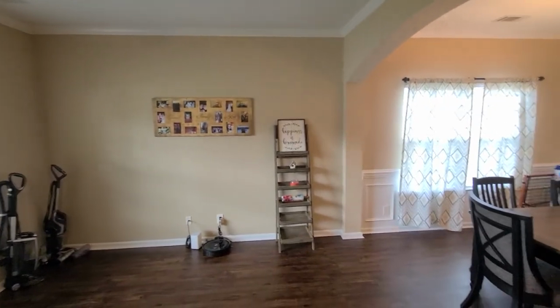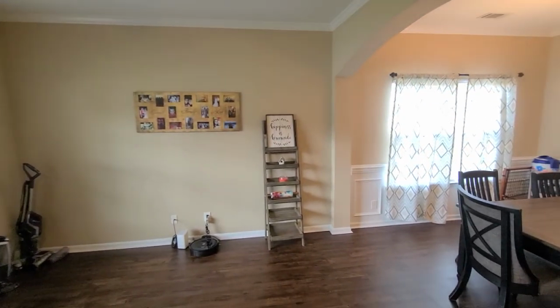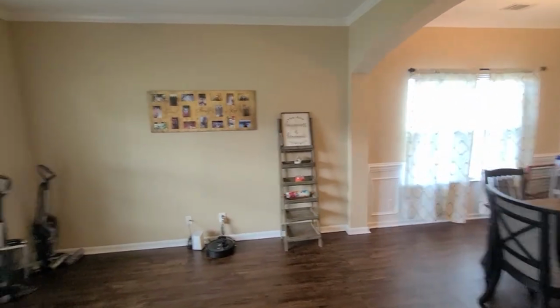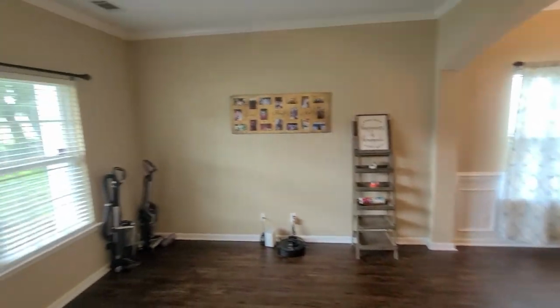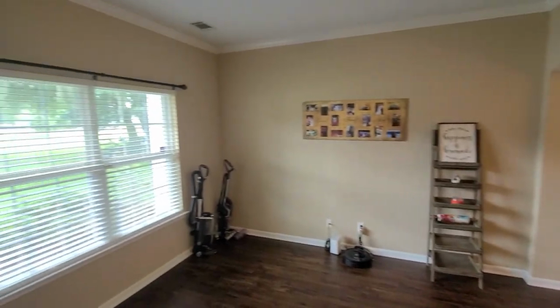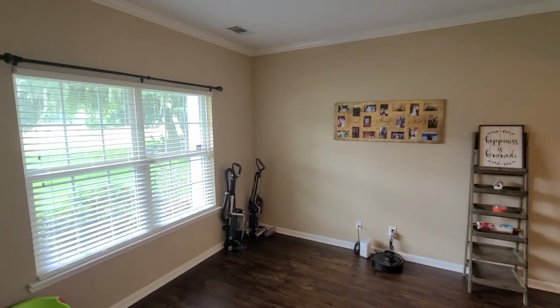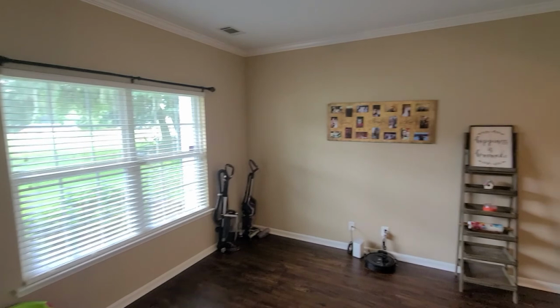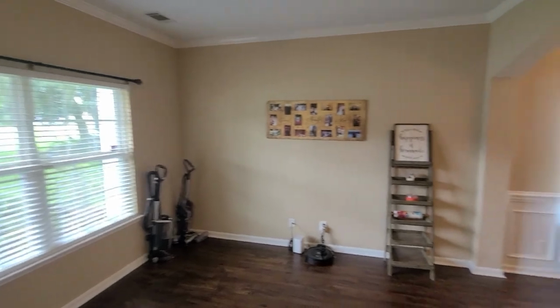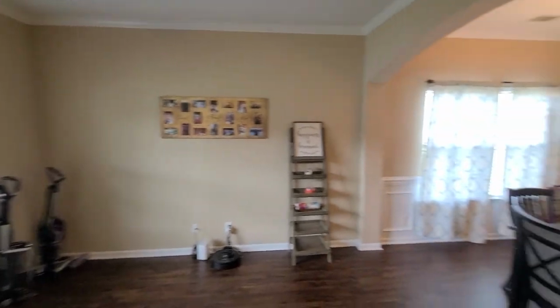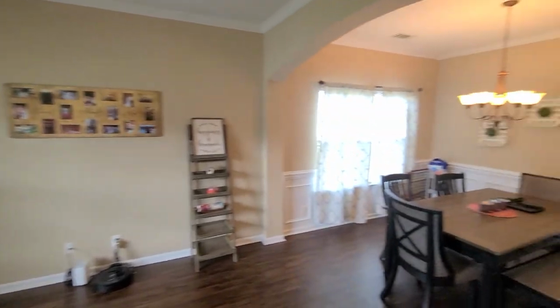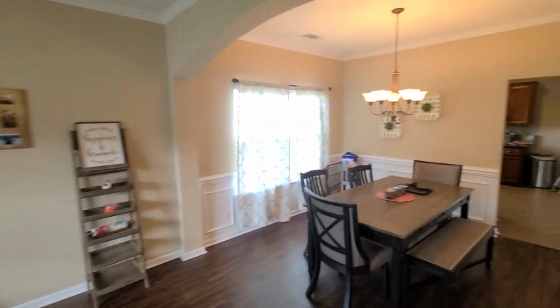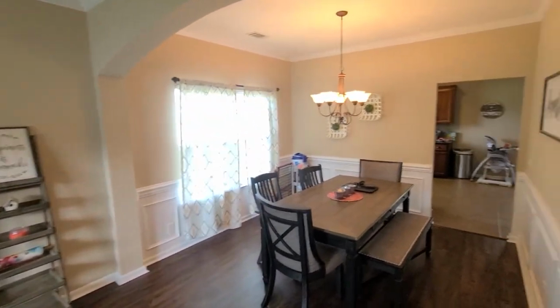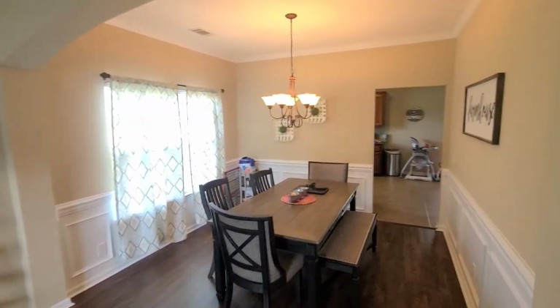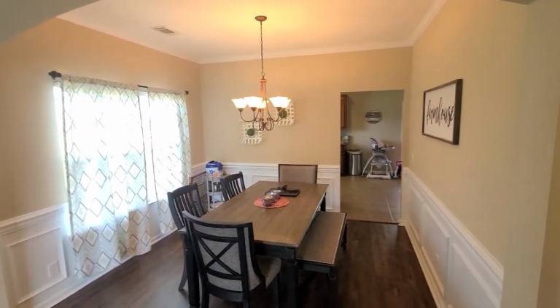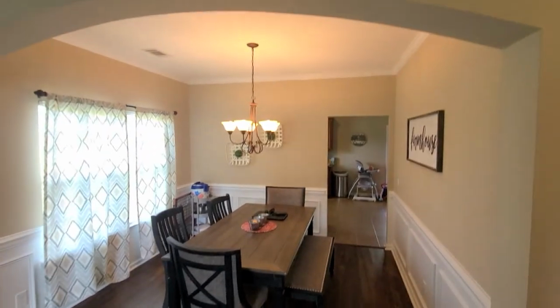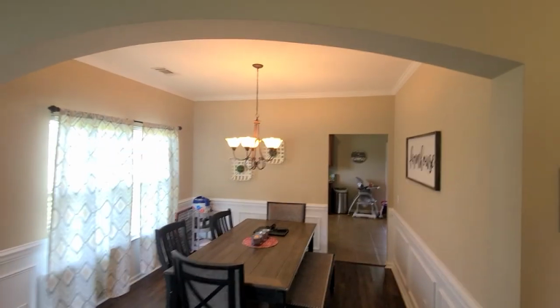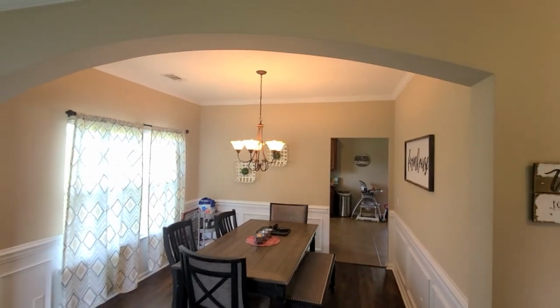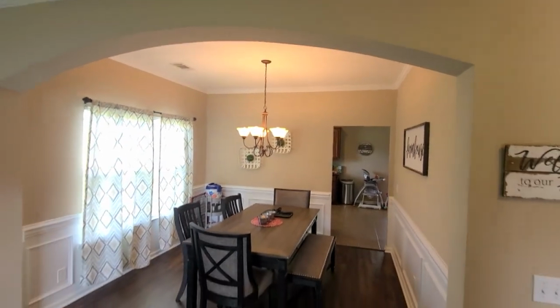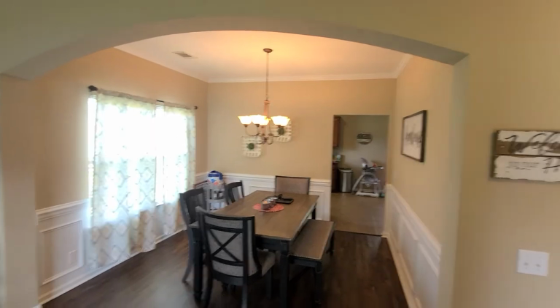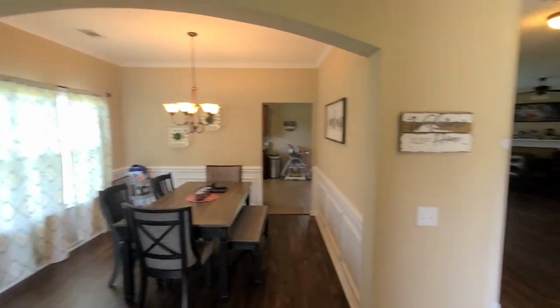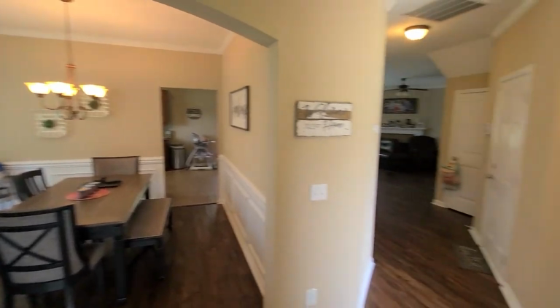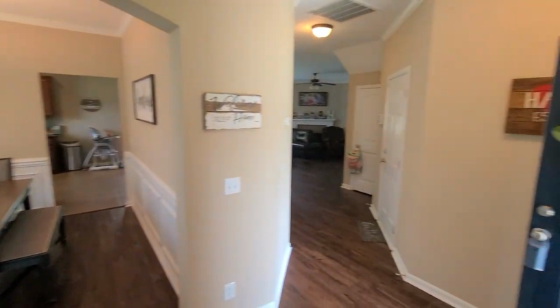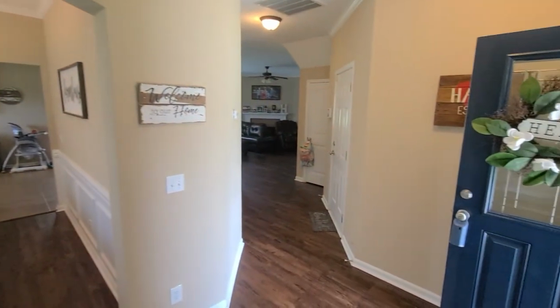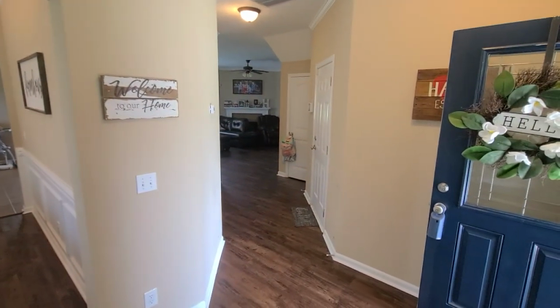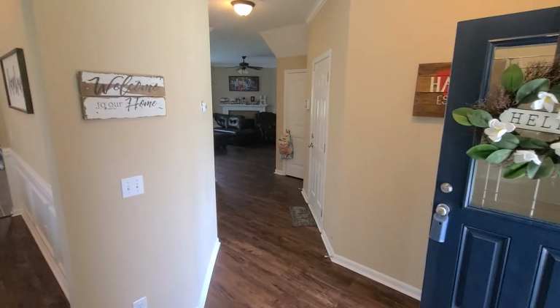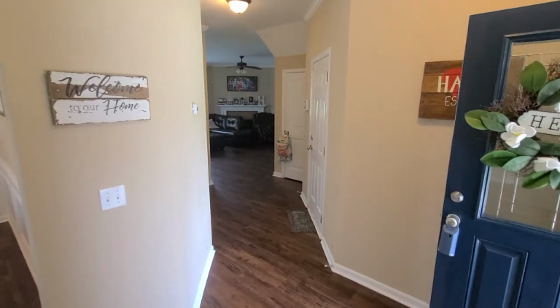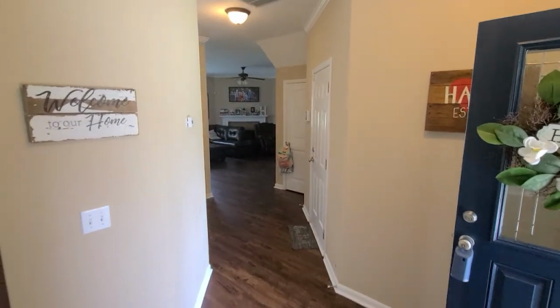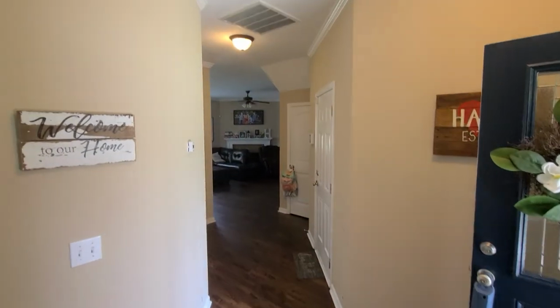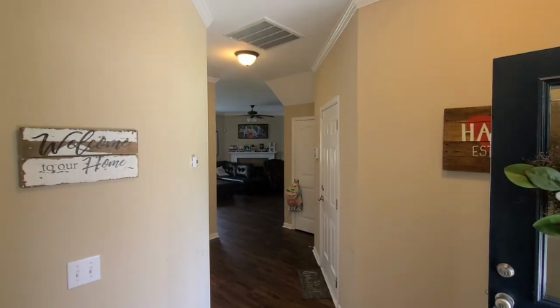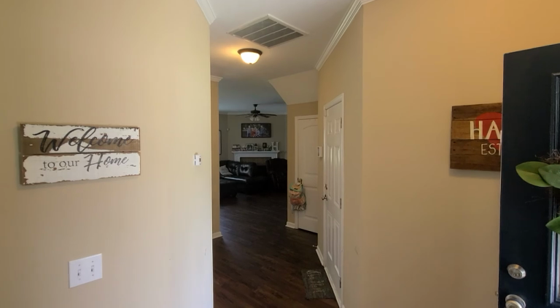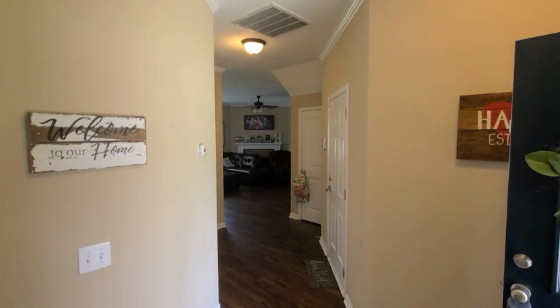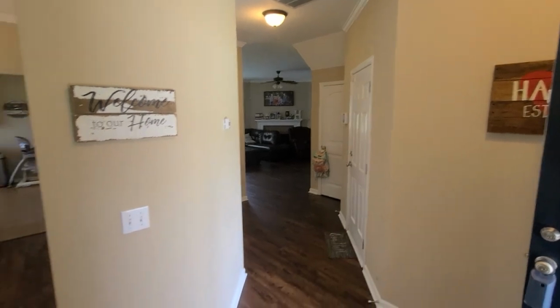So, this is like a formal living room or flex room. Dining room here. There's the entrance into the living room that way.